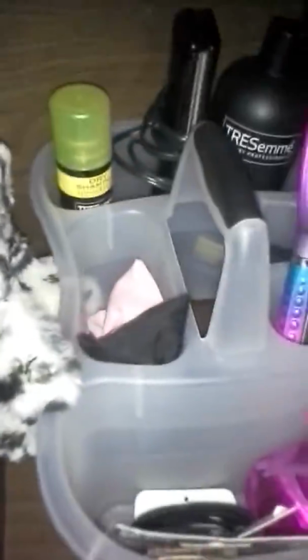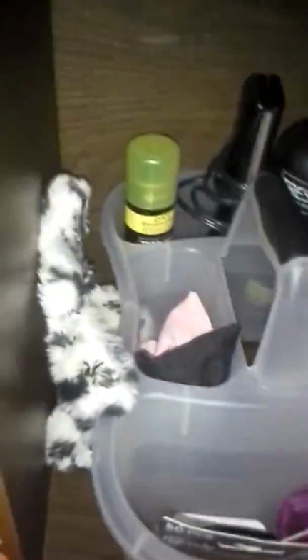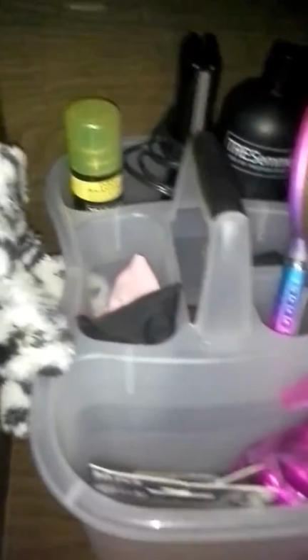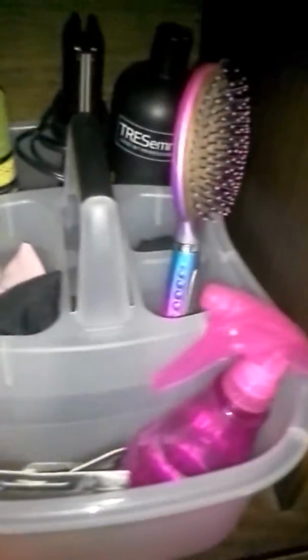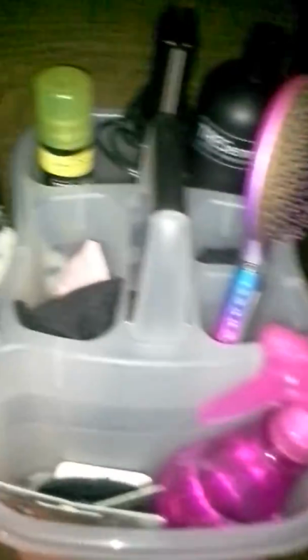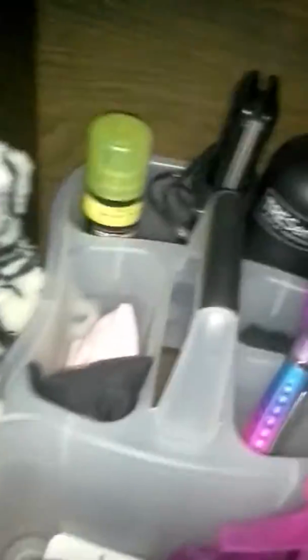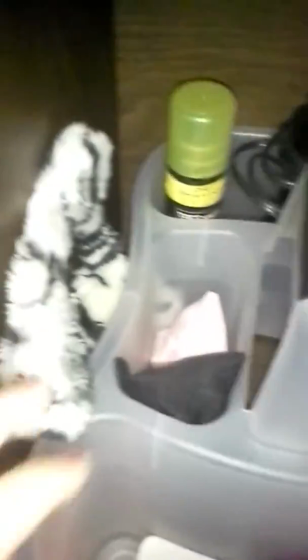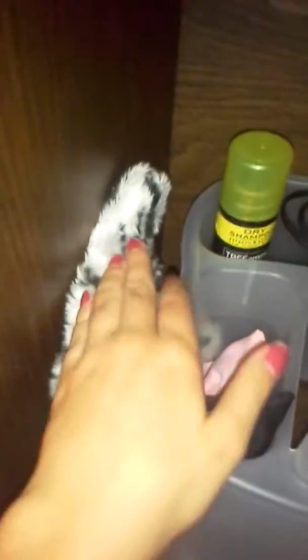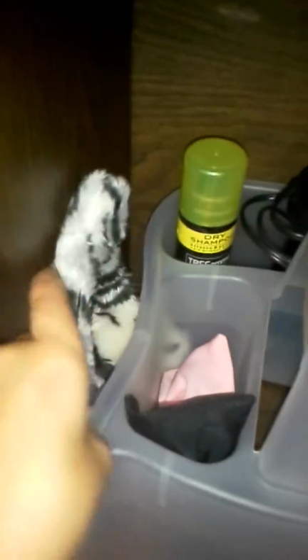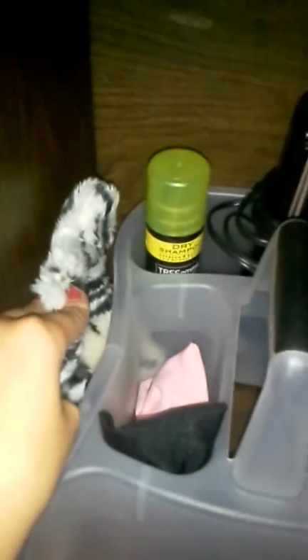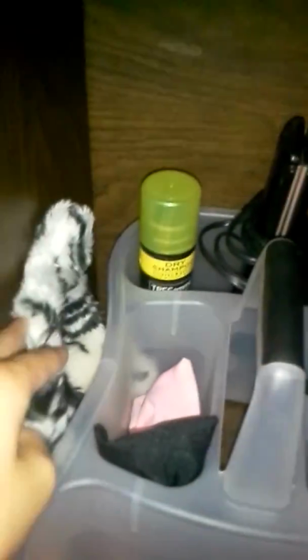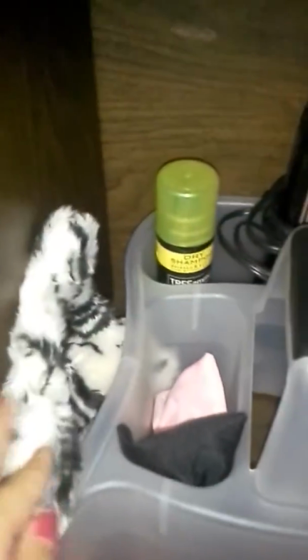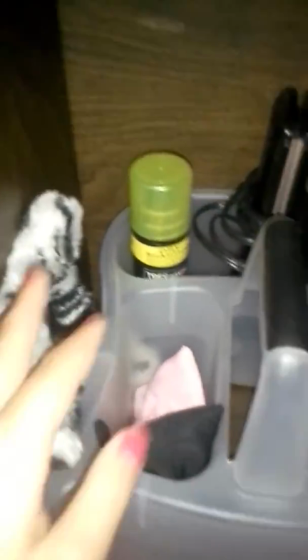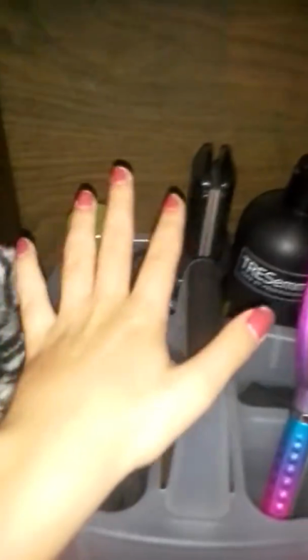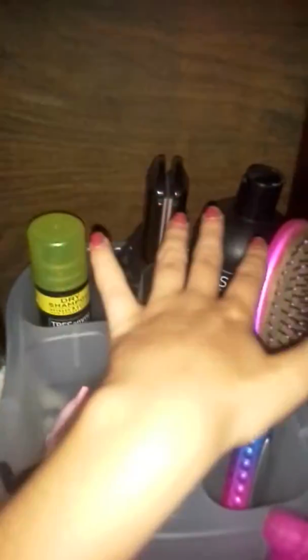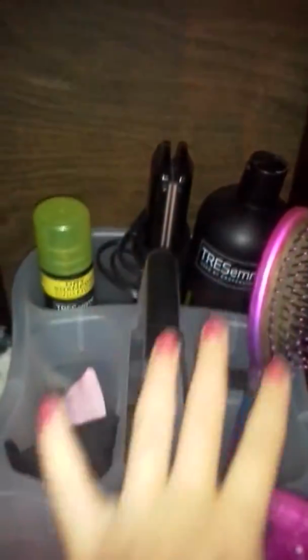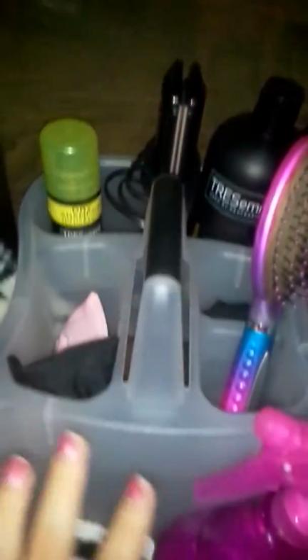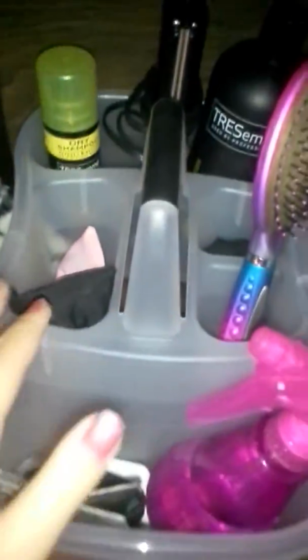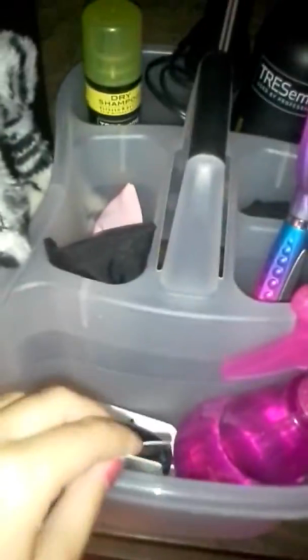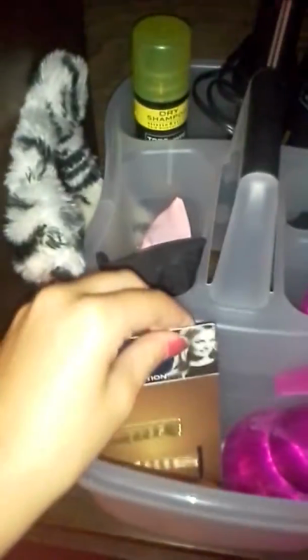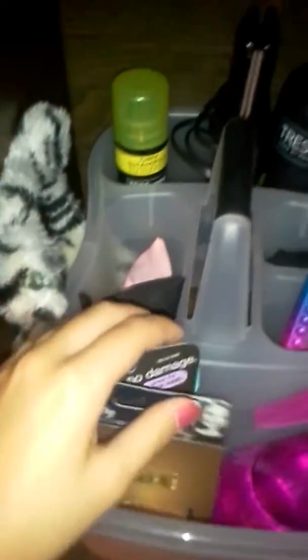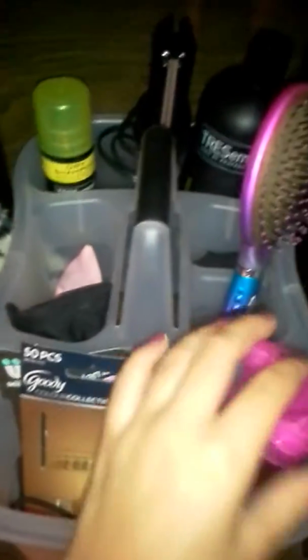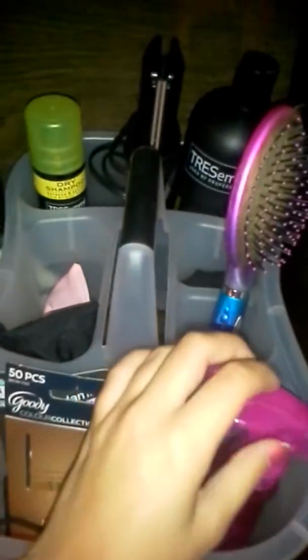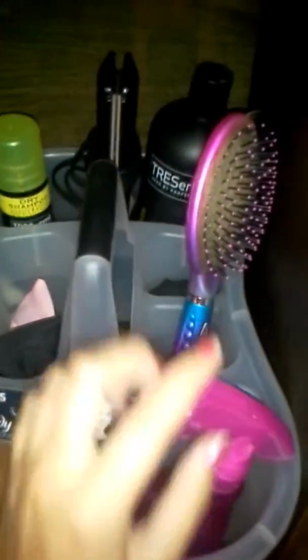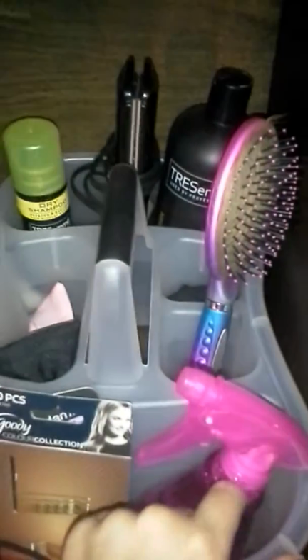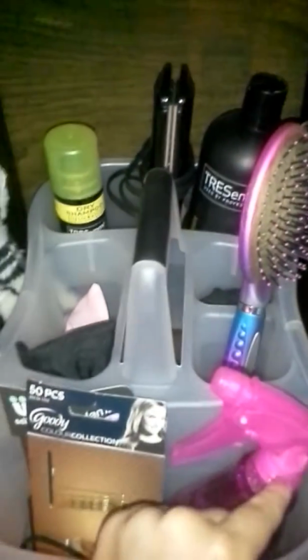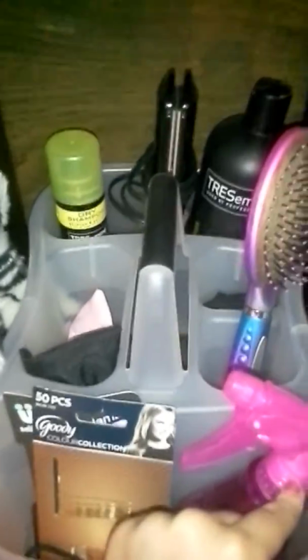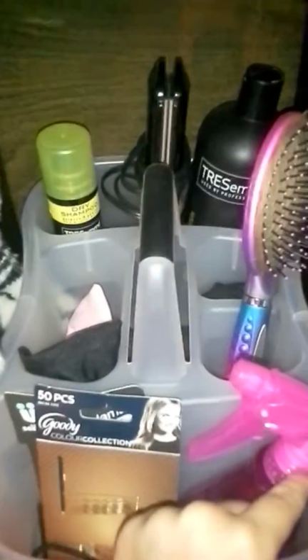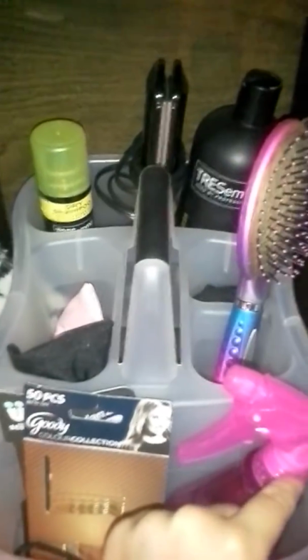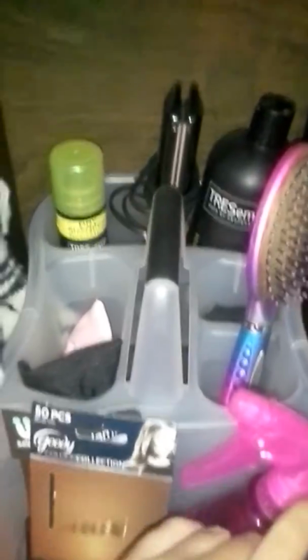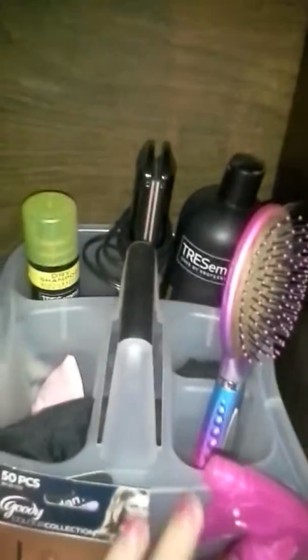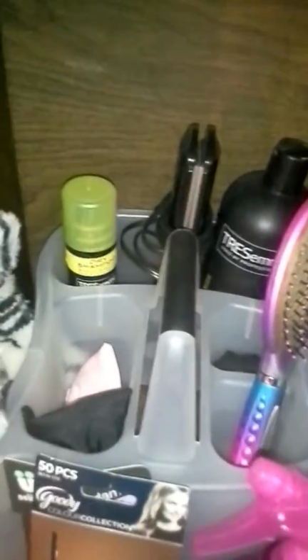And then to the right of it, I just have some earmuffs for winter because I didn't know where to put them, and a whole bunch of hair stuff like hair bows and hair ties and things. This is olive oil that I just put in here — so, just hair.